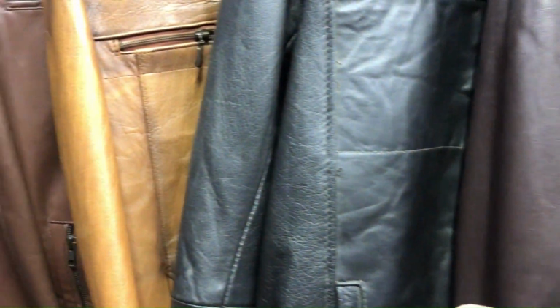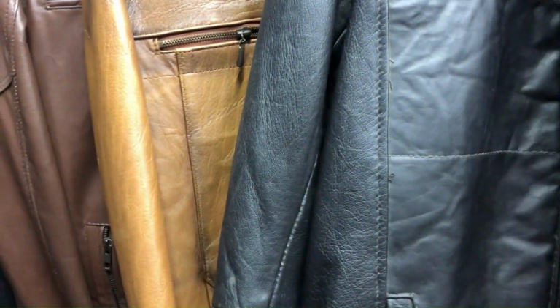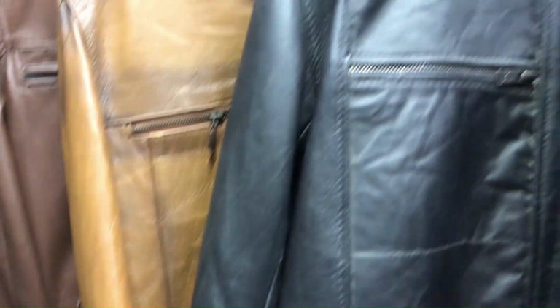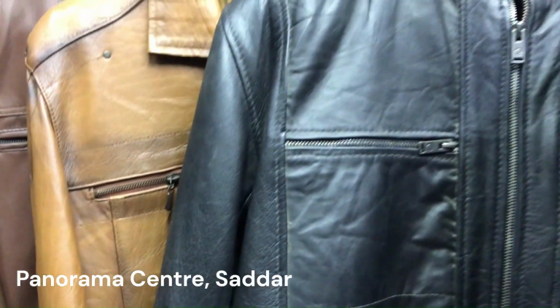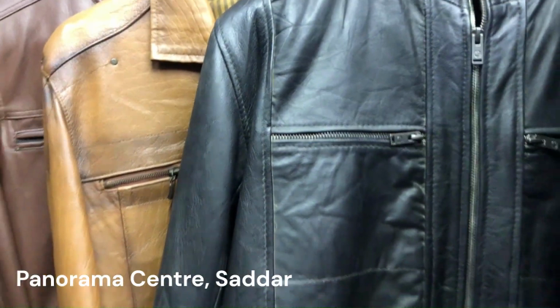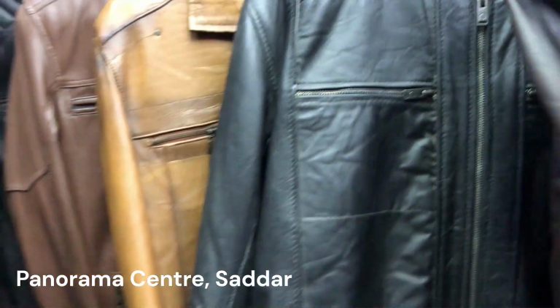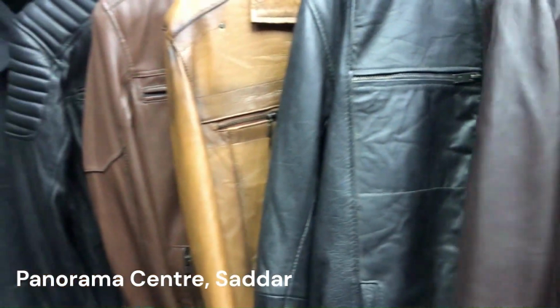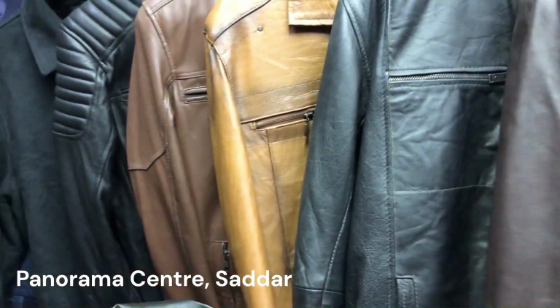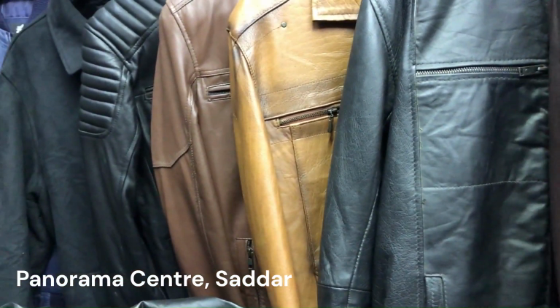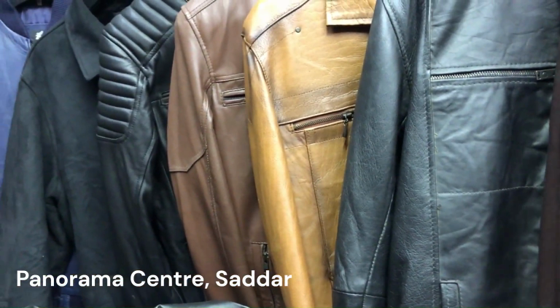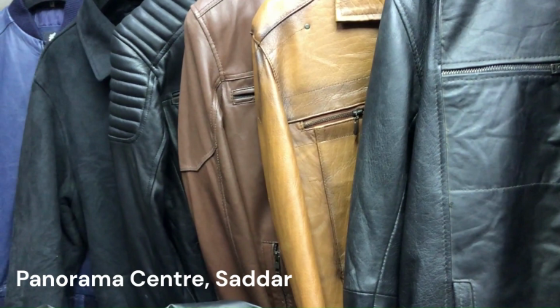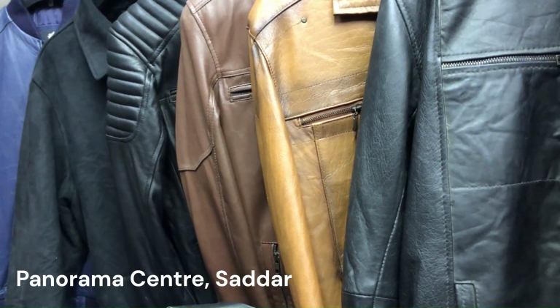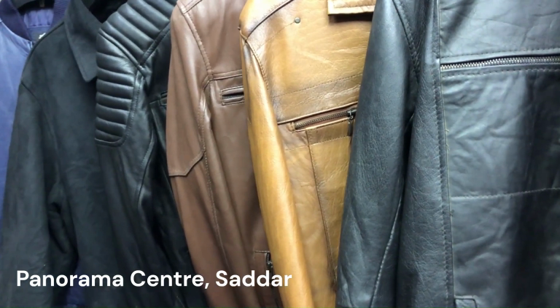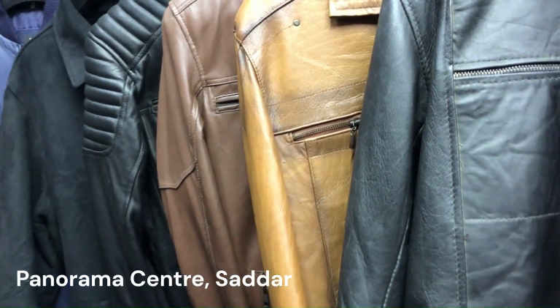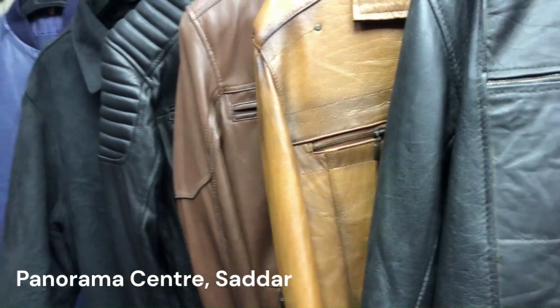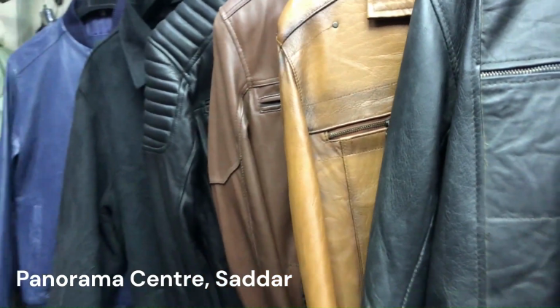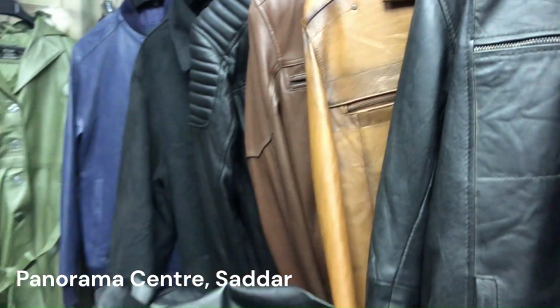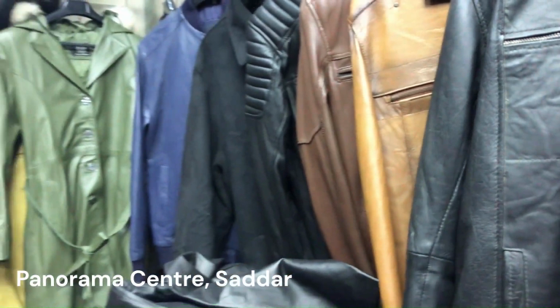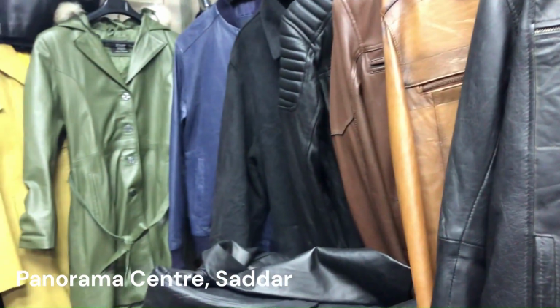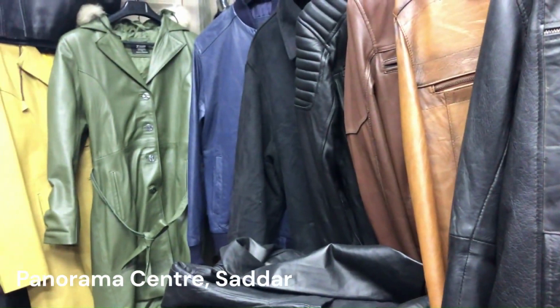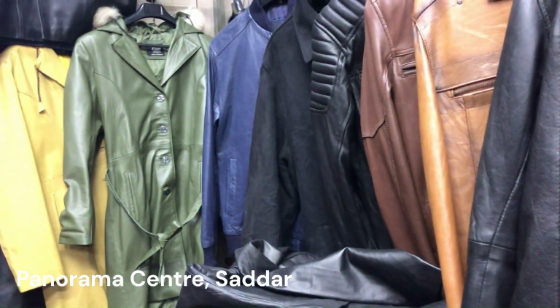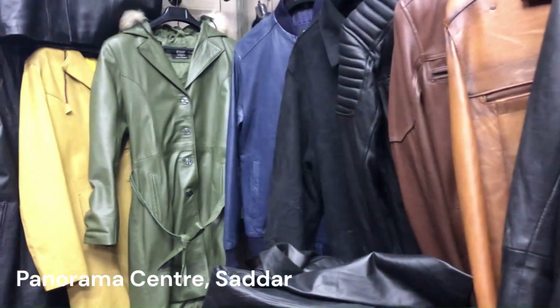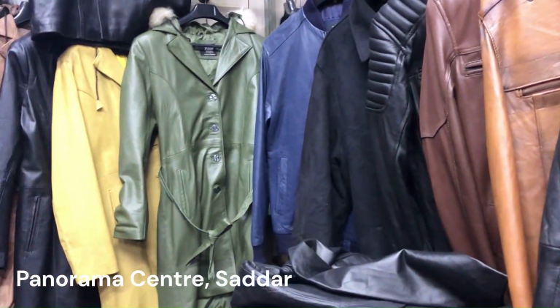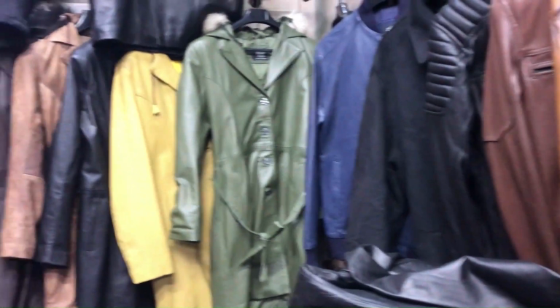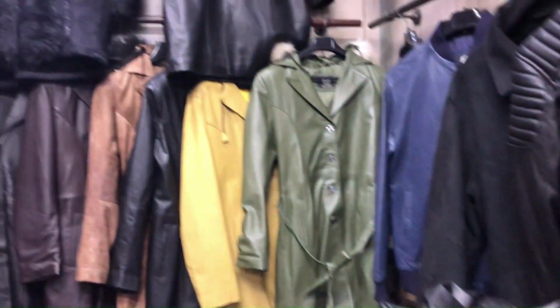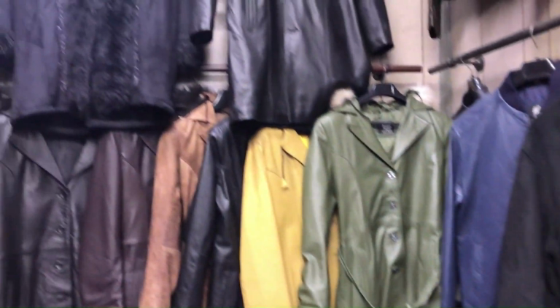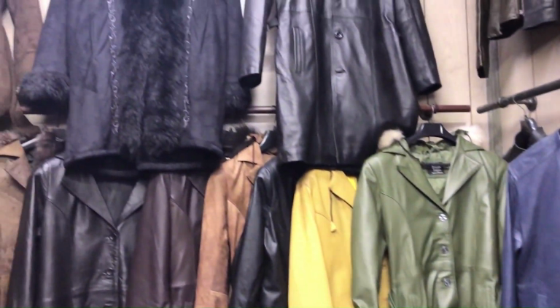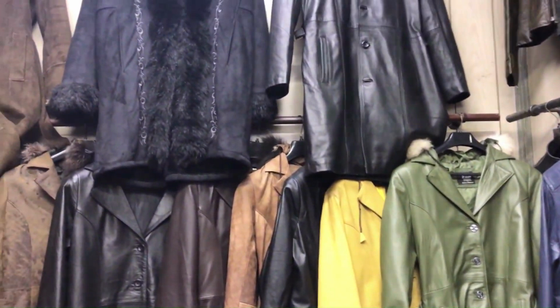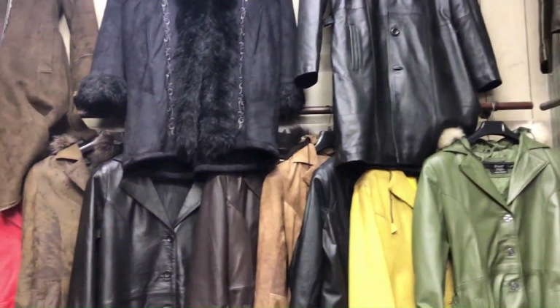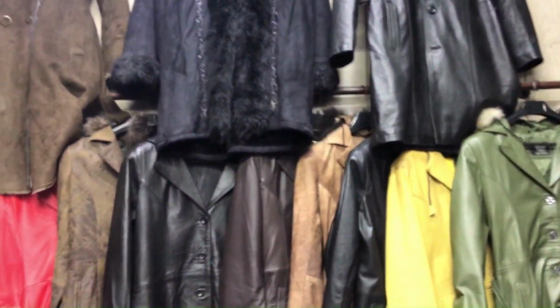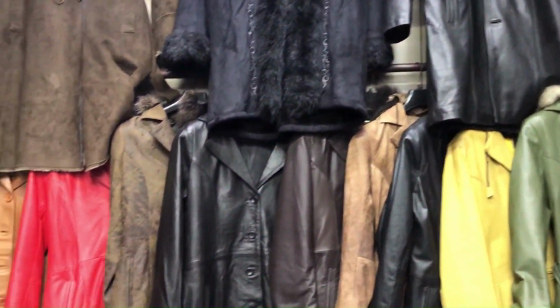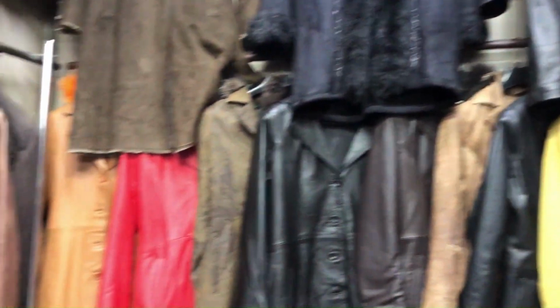Some types have zips and others do not. I don't like fancy styles — I like simple. I like a lot of variety. I like brown color, and I like black. Black is popular with many people.